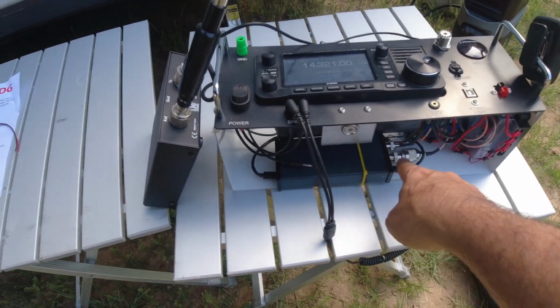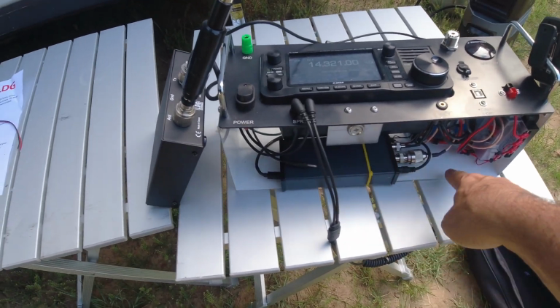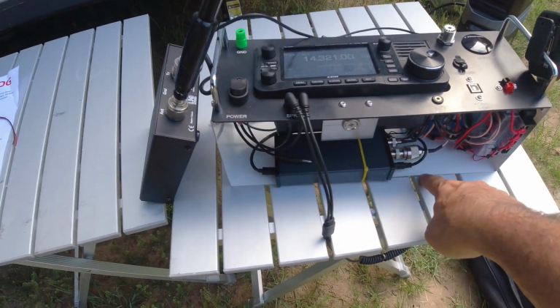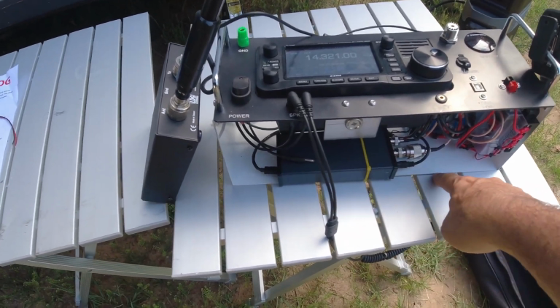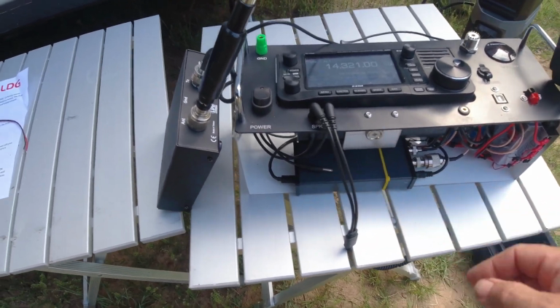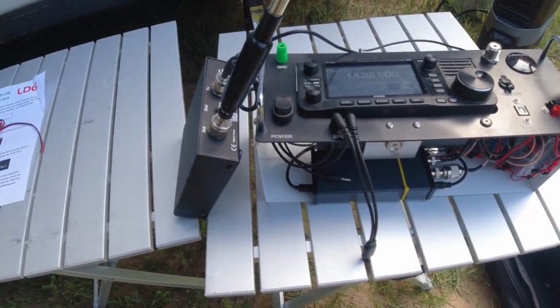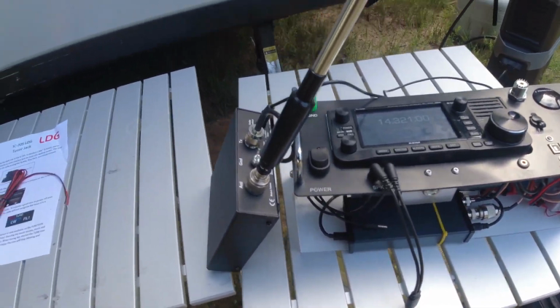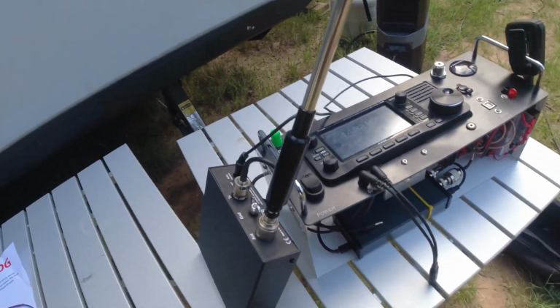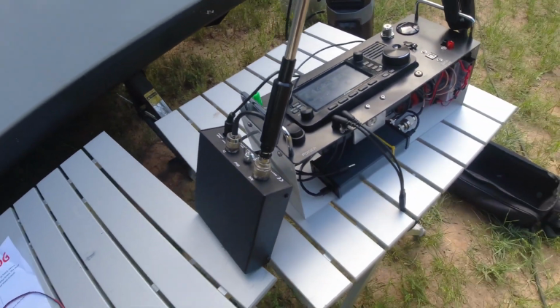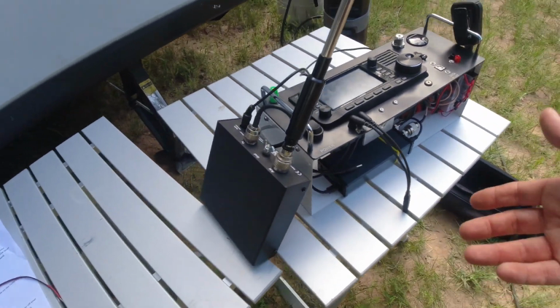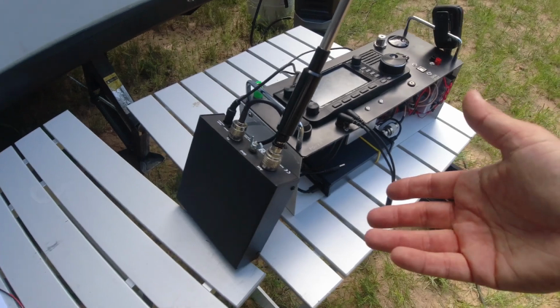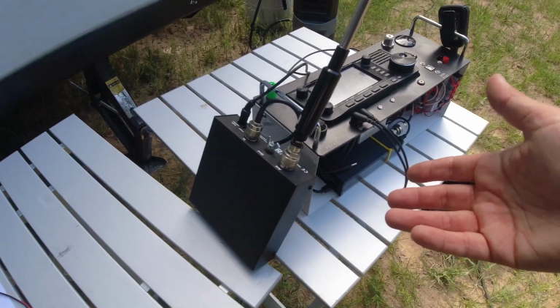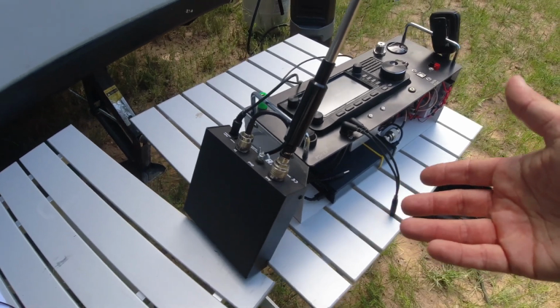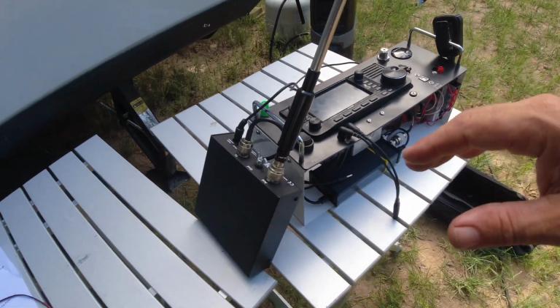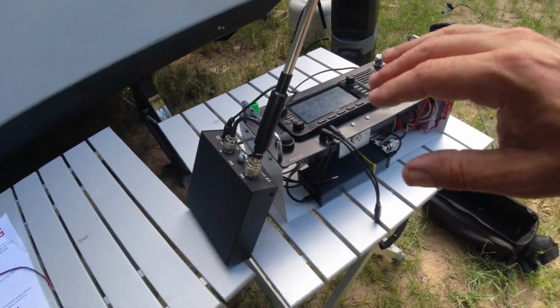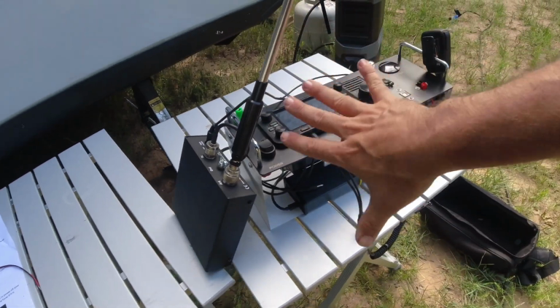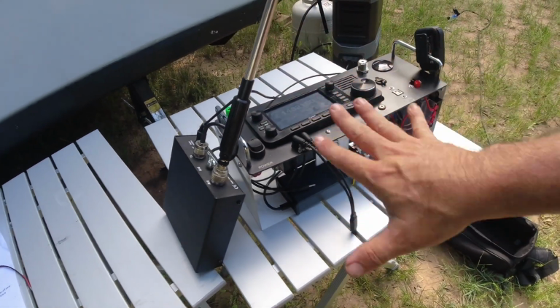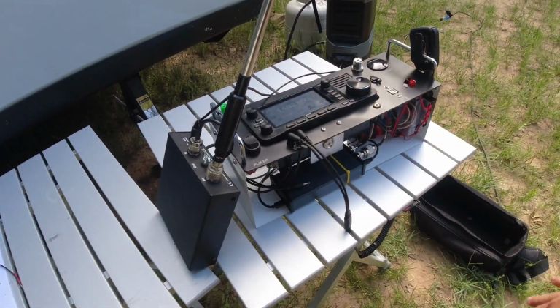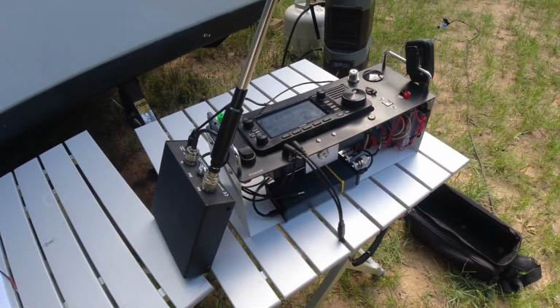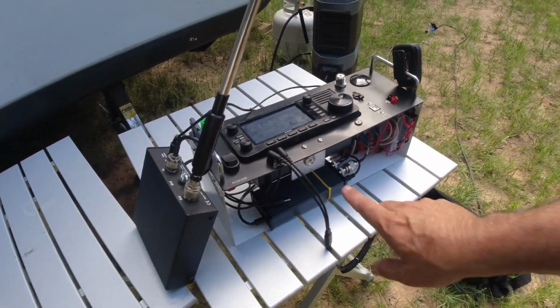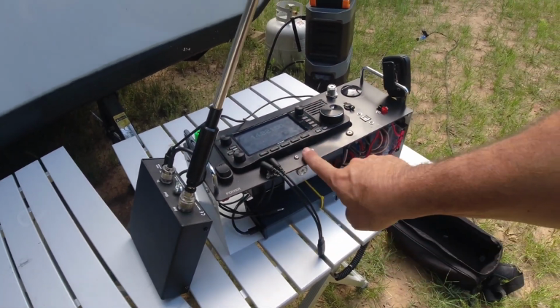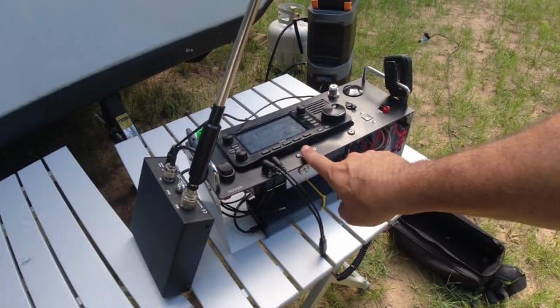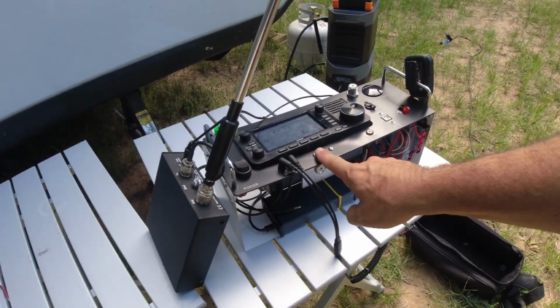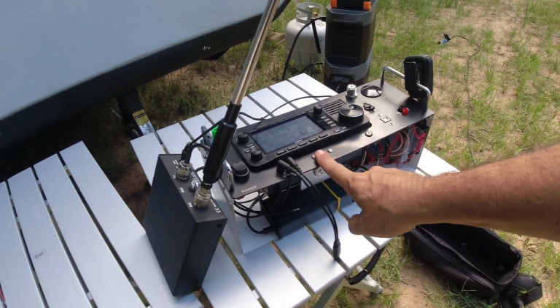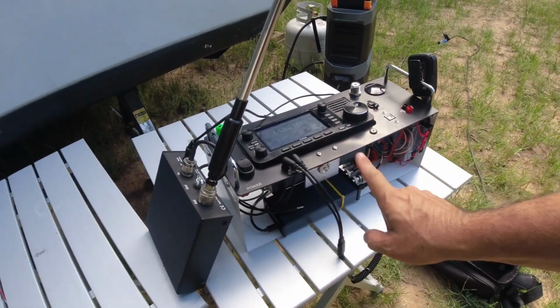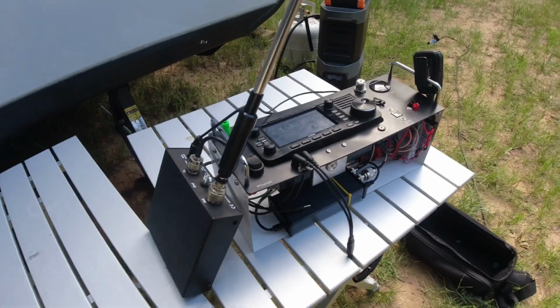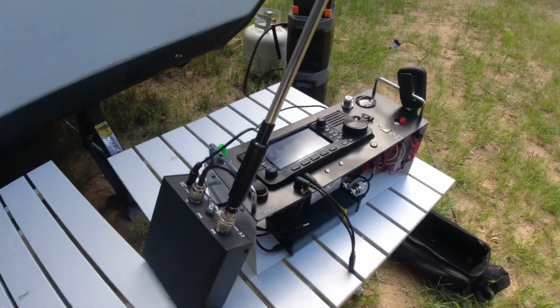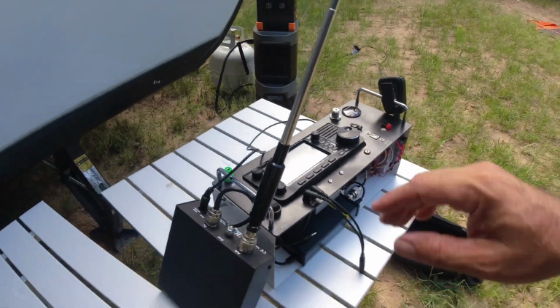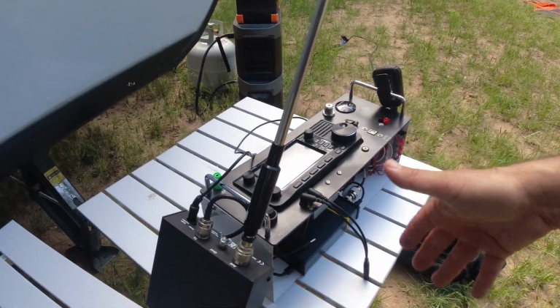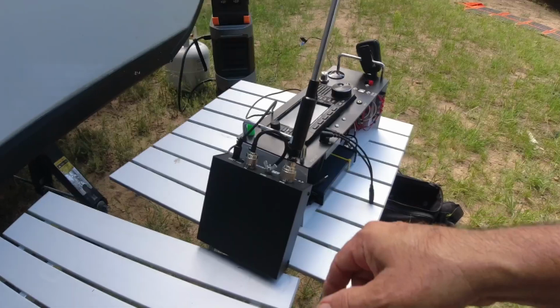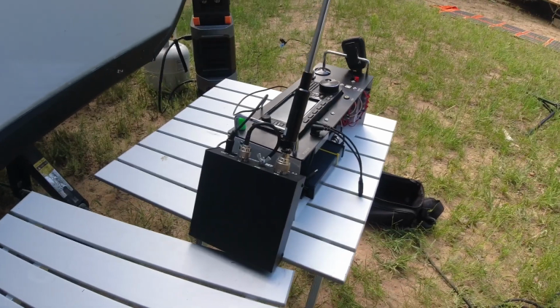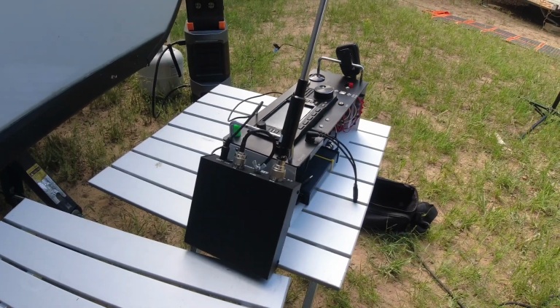That's made to mount behind this thing. I don't have an AH705 tuner, so I already did a small modification — you'll see my video on this later this month.